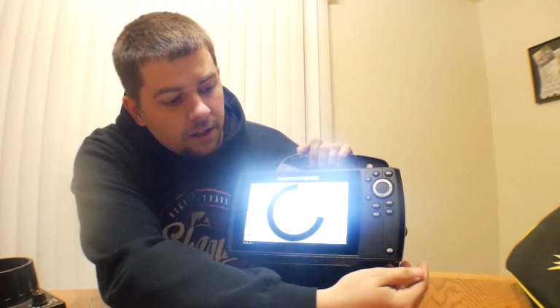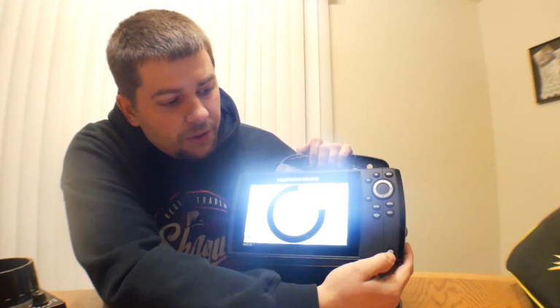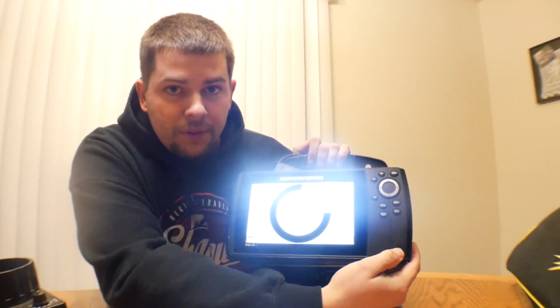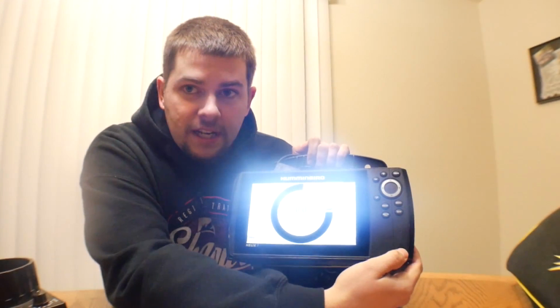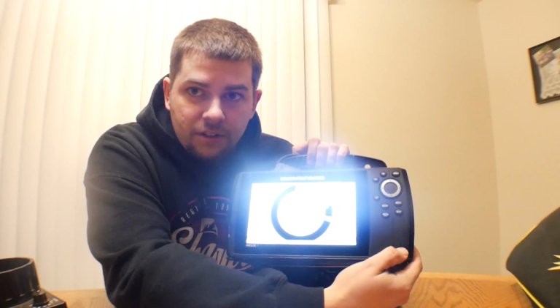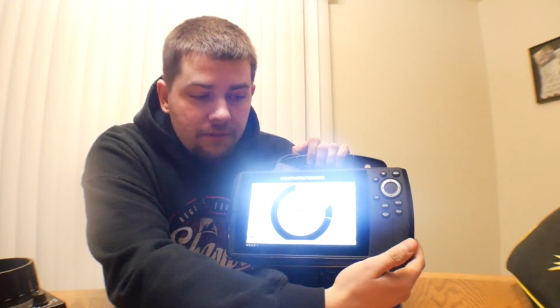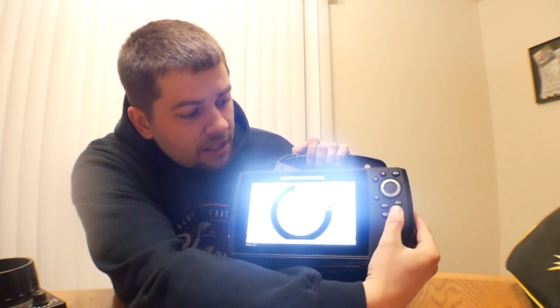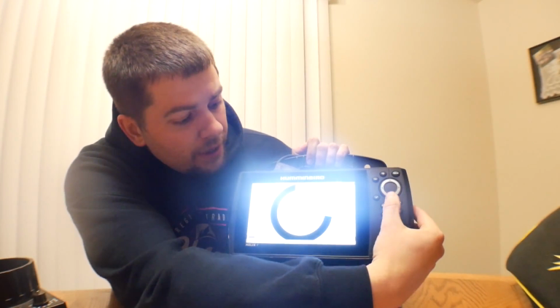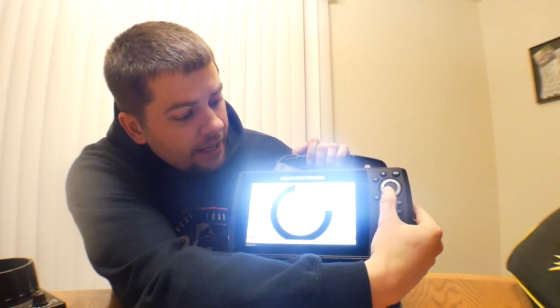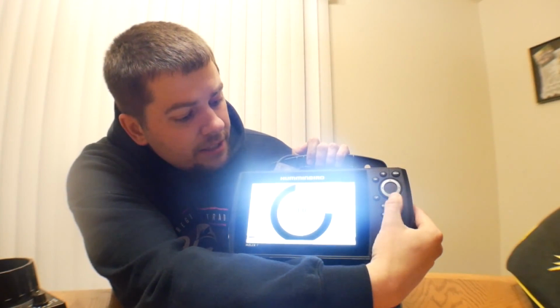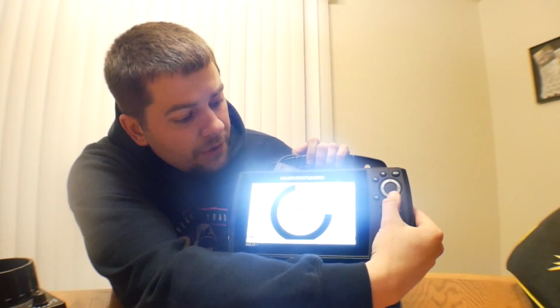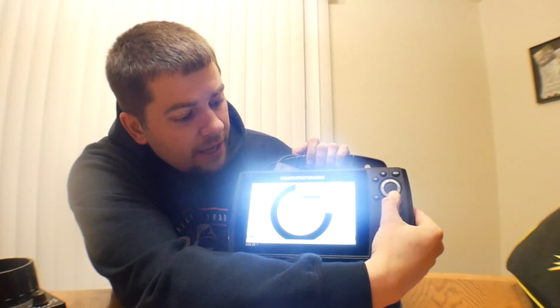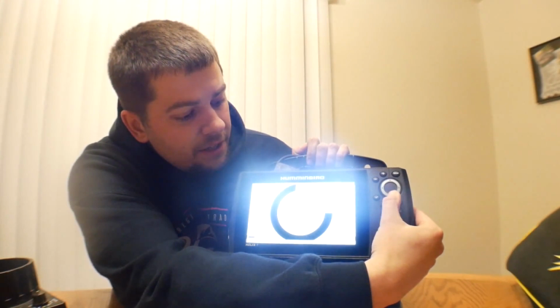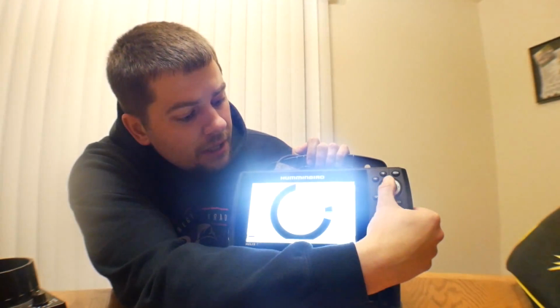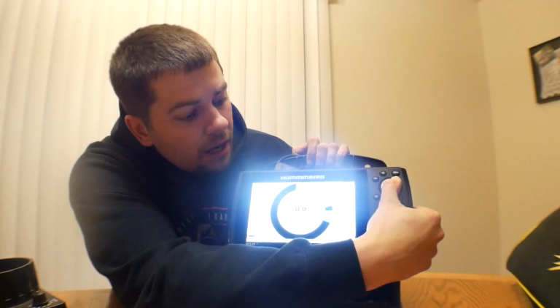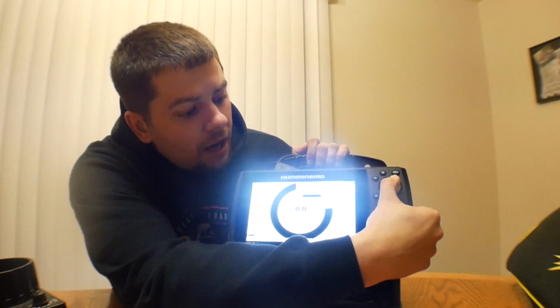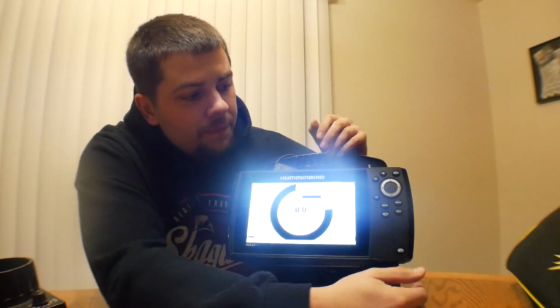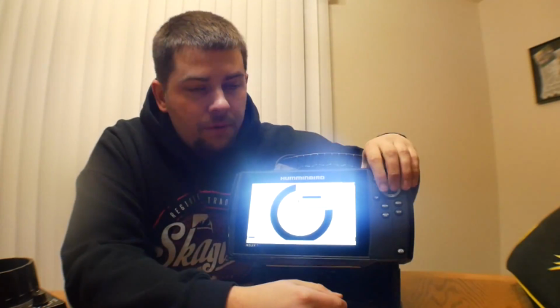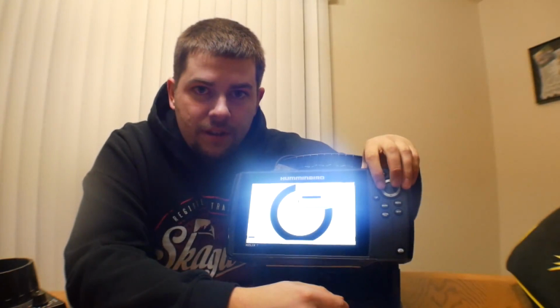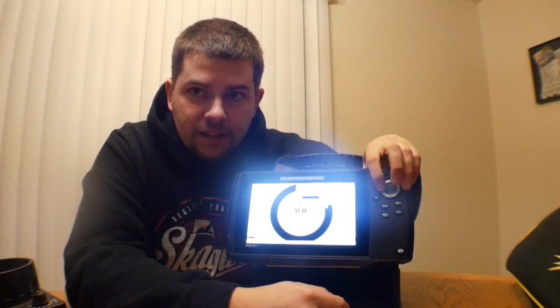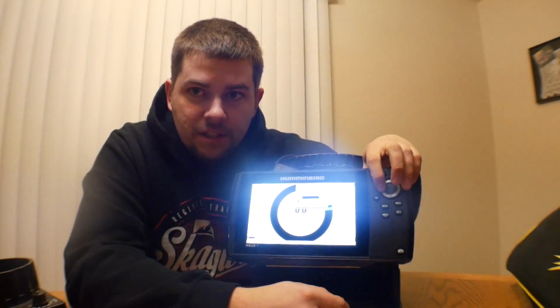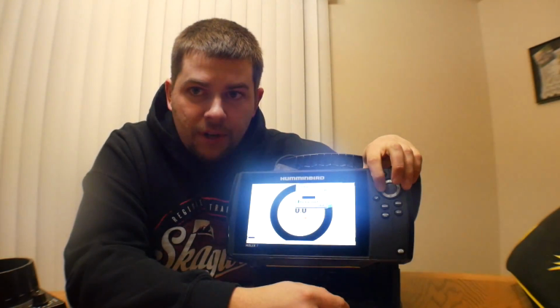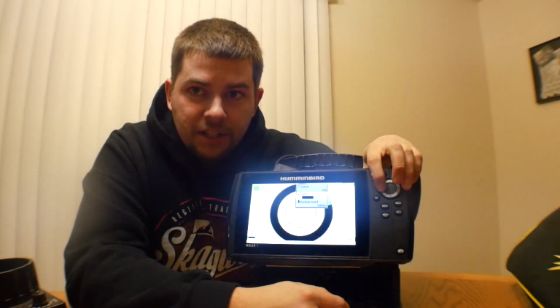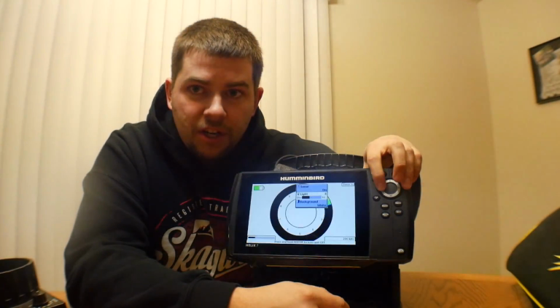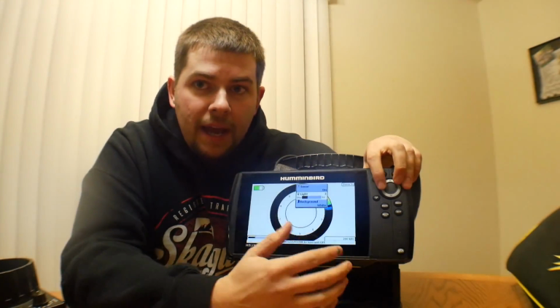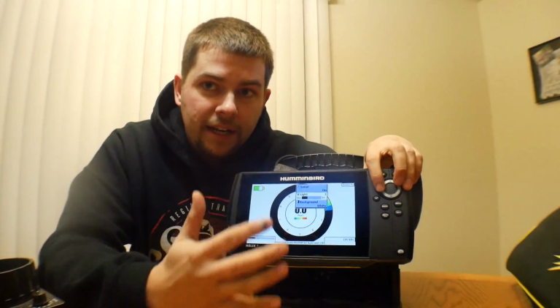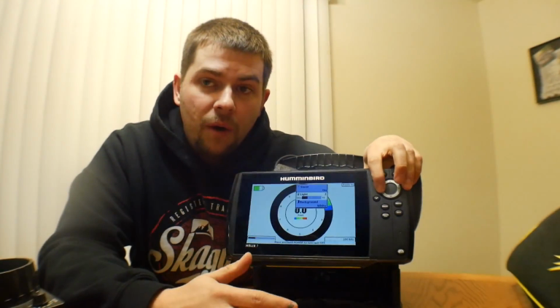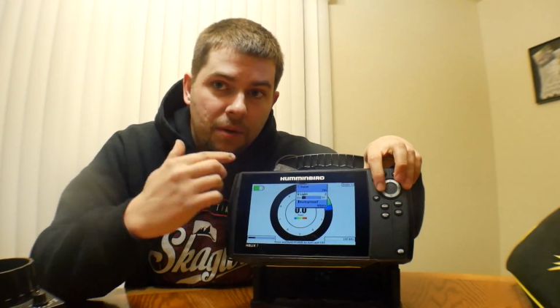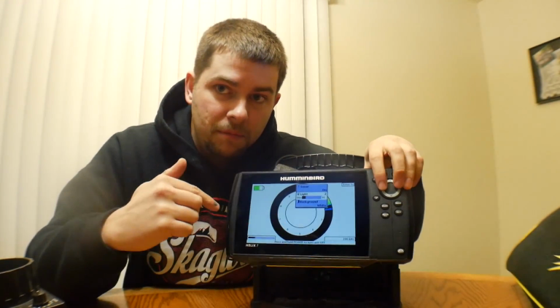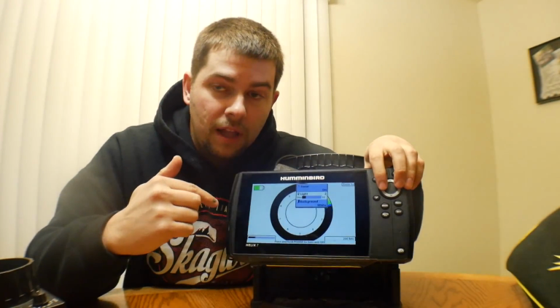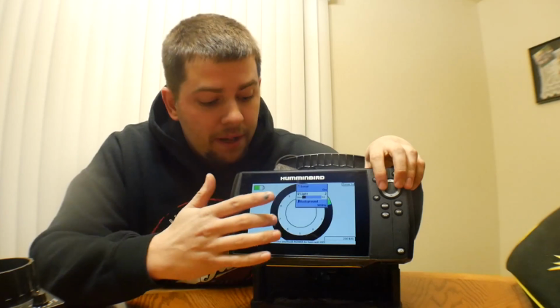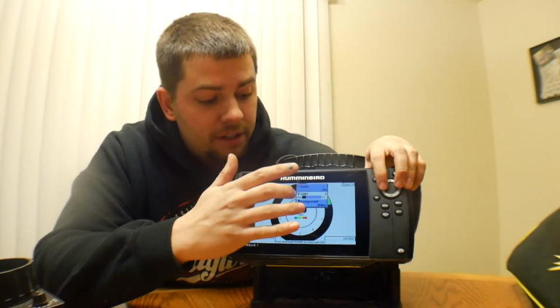The cool thing about this — say your Vexilar is going at night, this is the one thing you can't do with a Vexilar system — but you can actually turn your backlighting down. See how much better that looks.